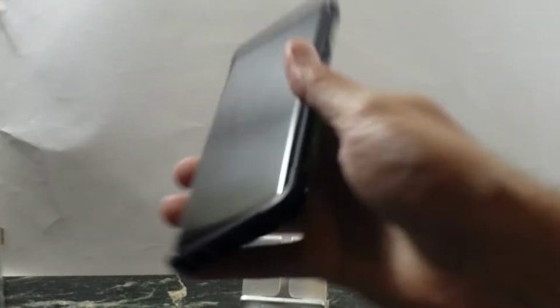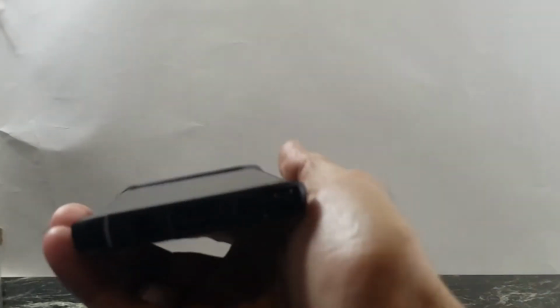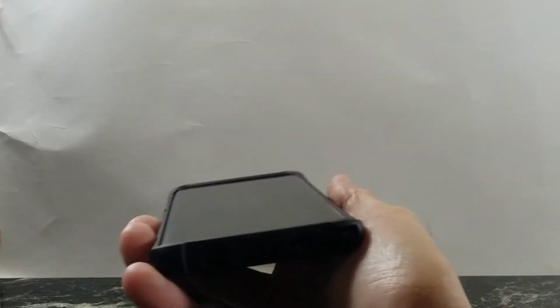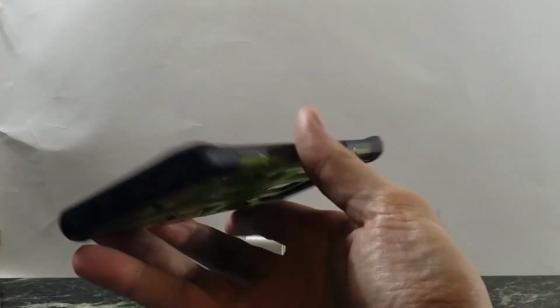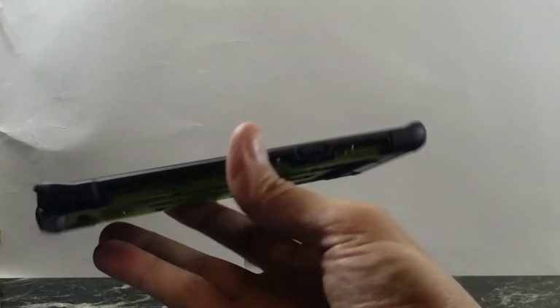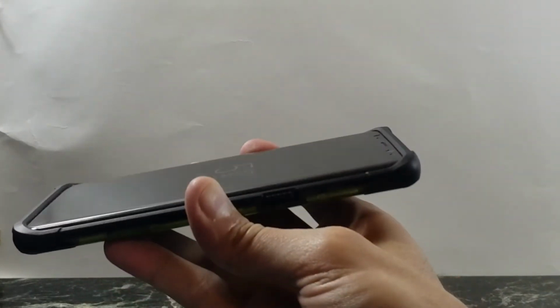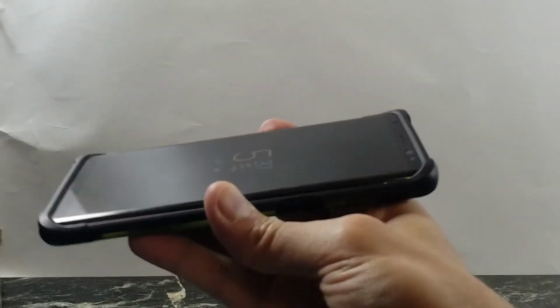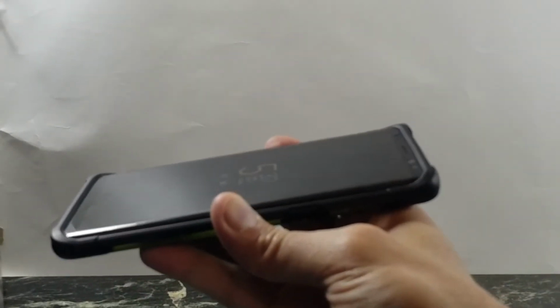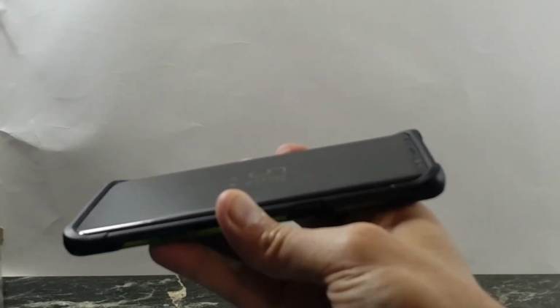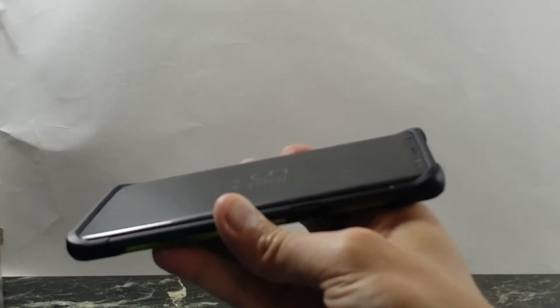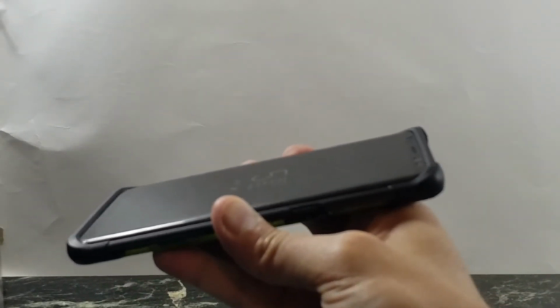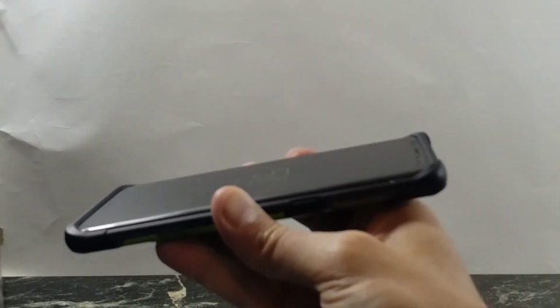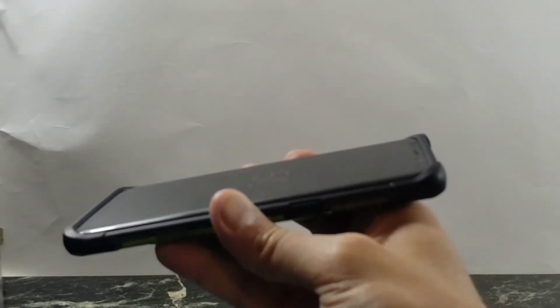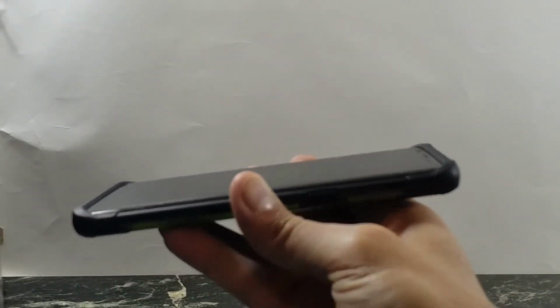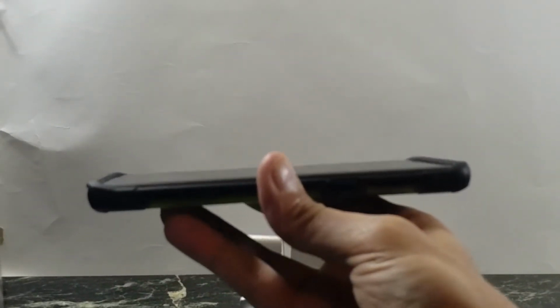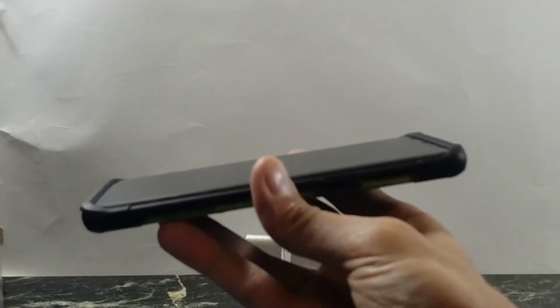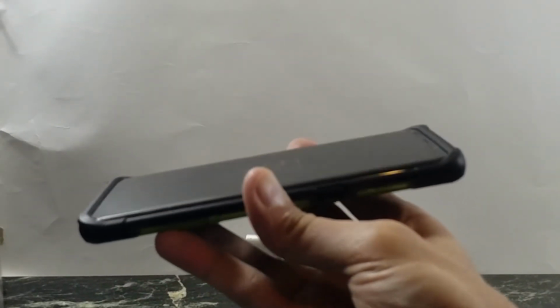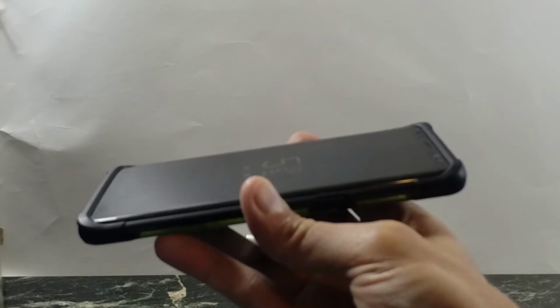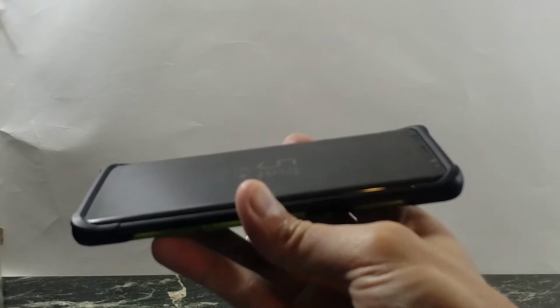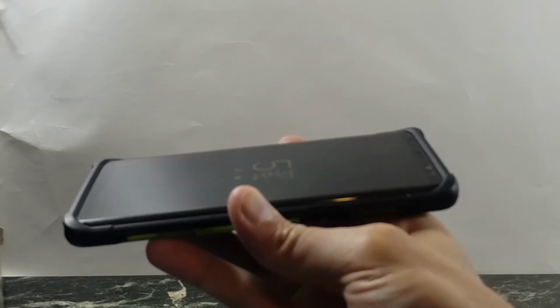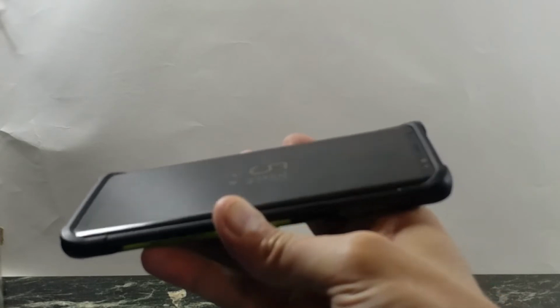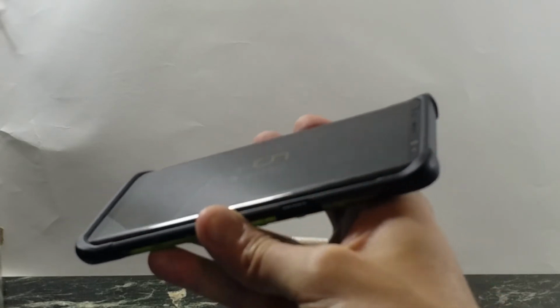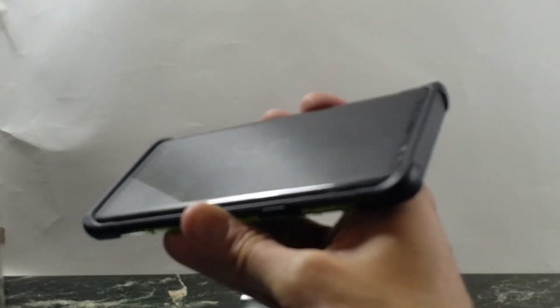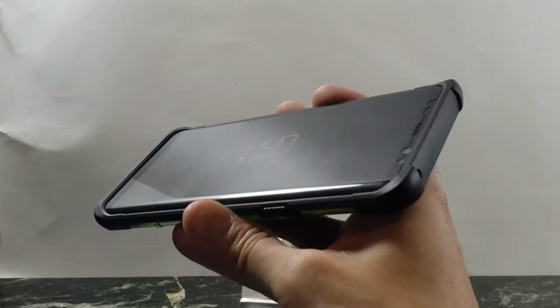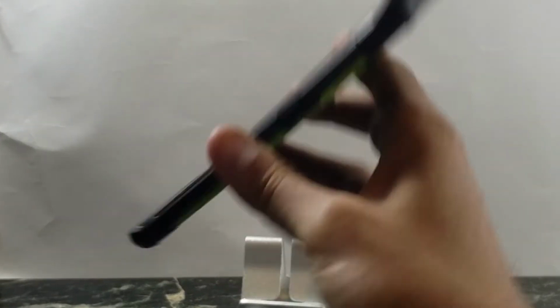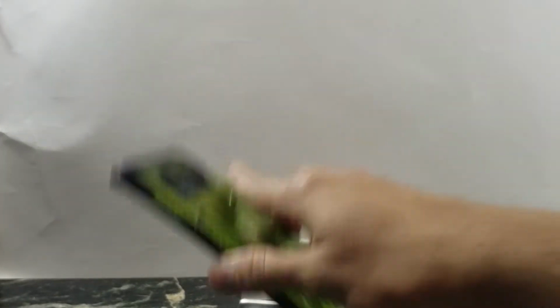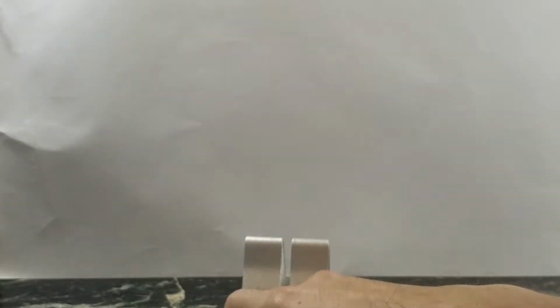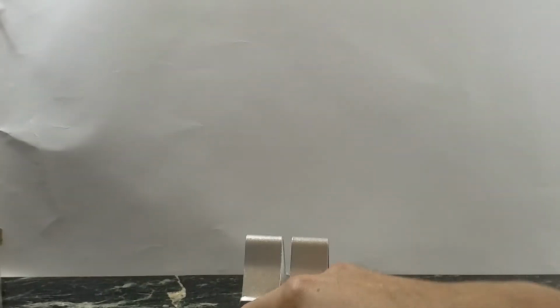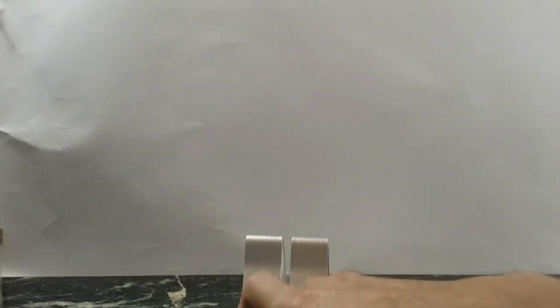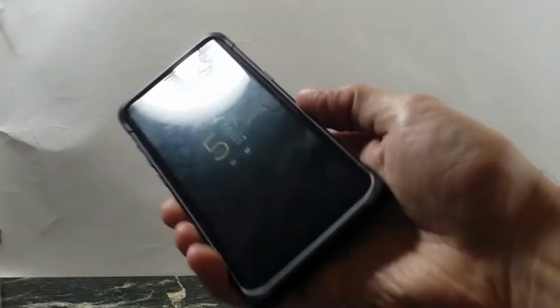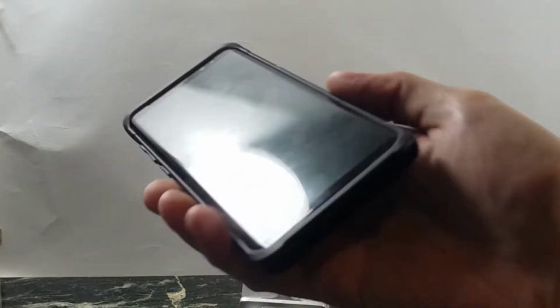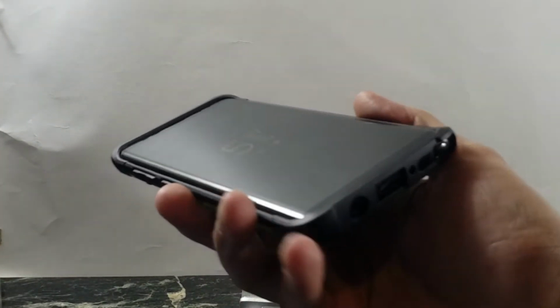Let's check out that bumper on the front — there is a nice generous raised bumper, so you shouldn't have any problems placing your phone face down on the table.